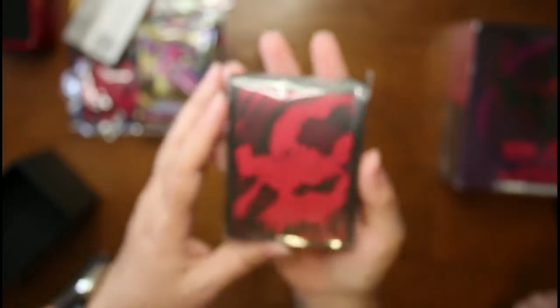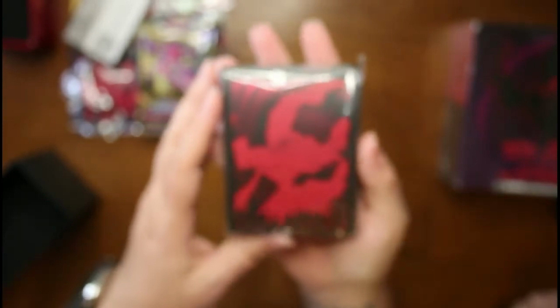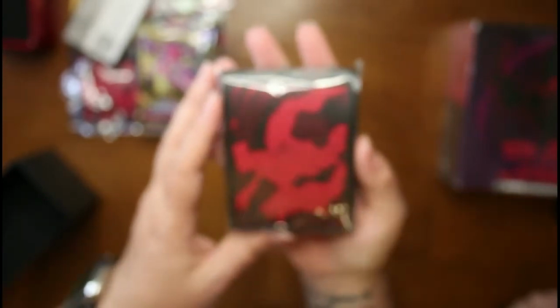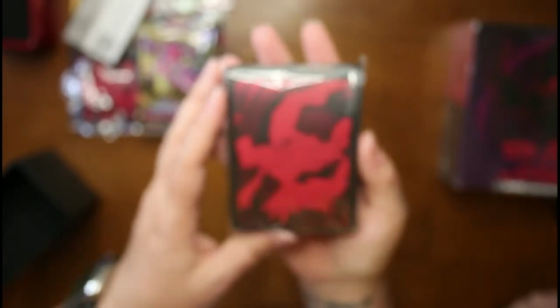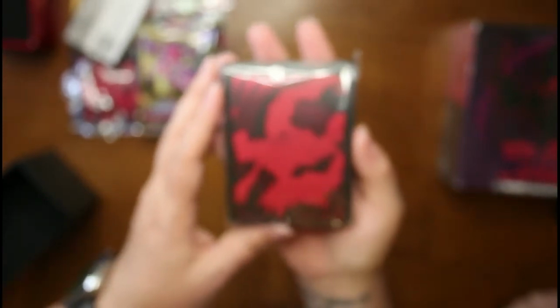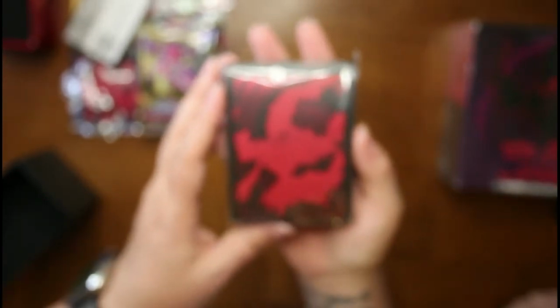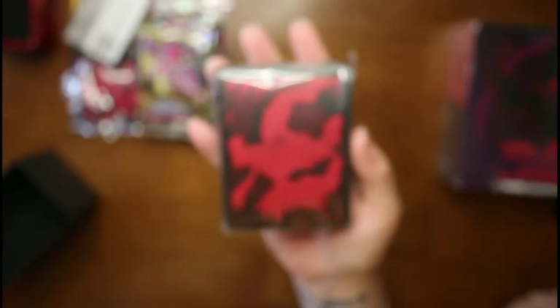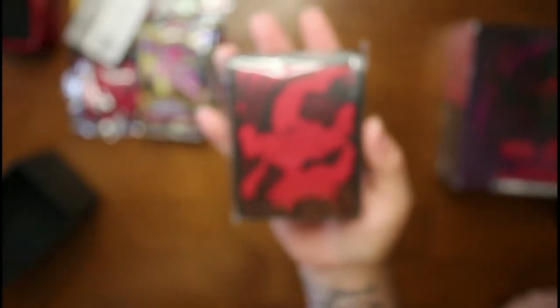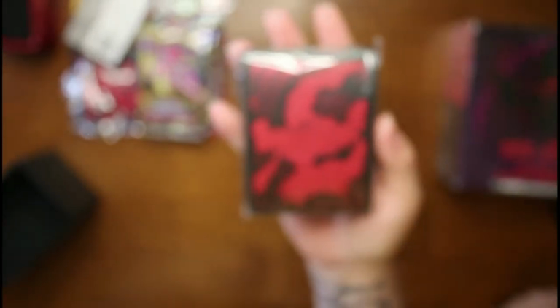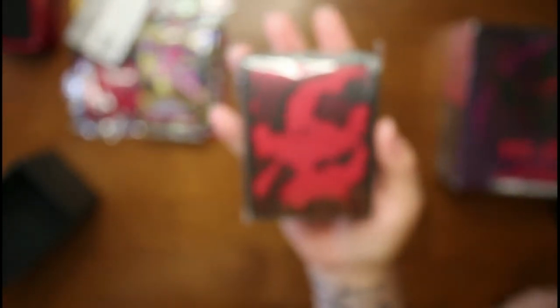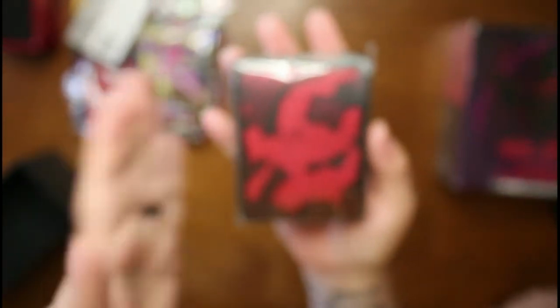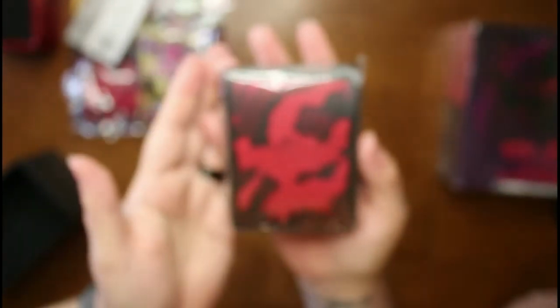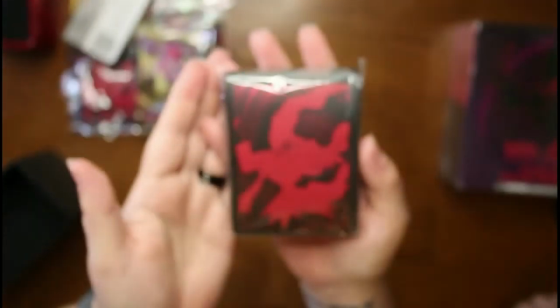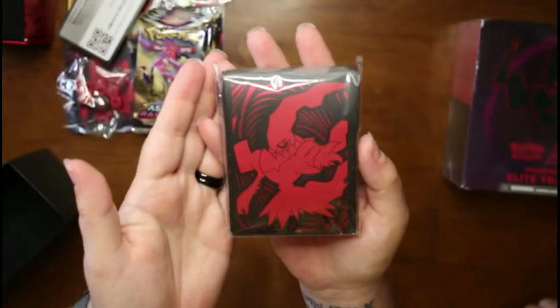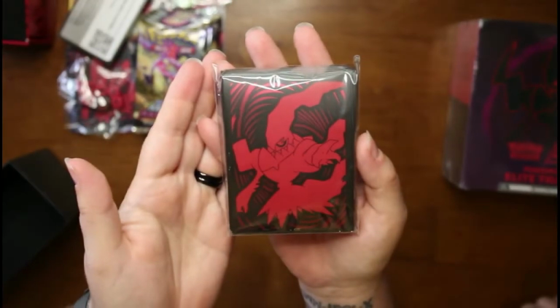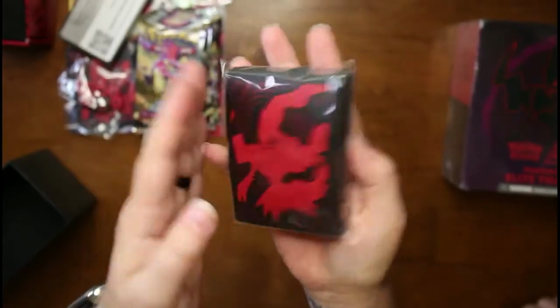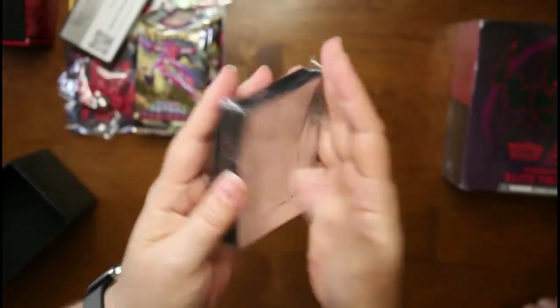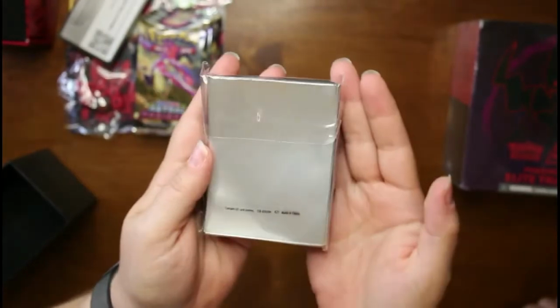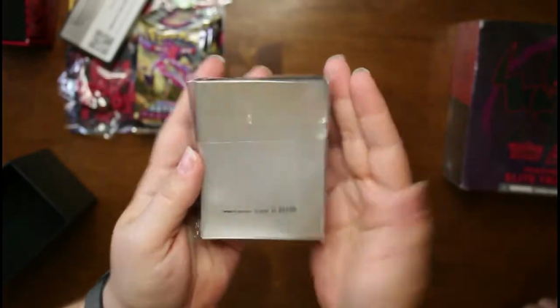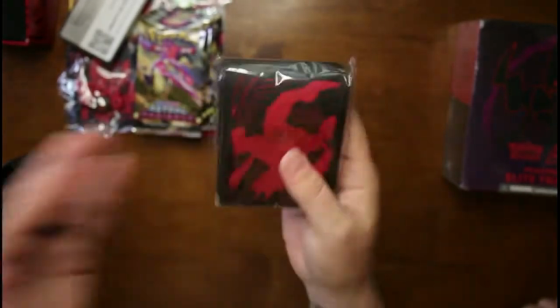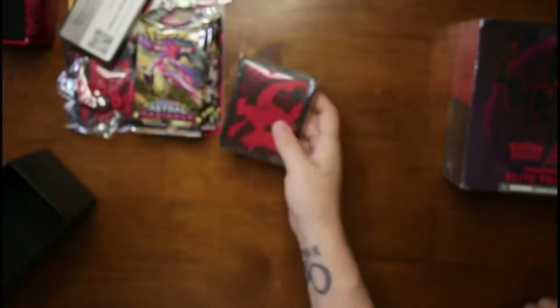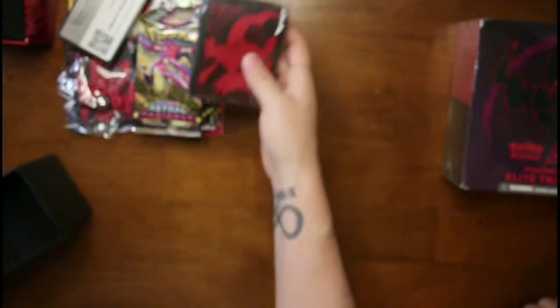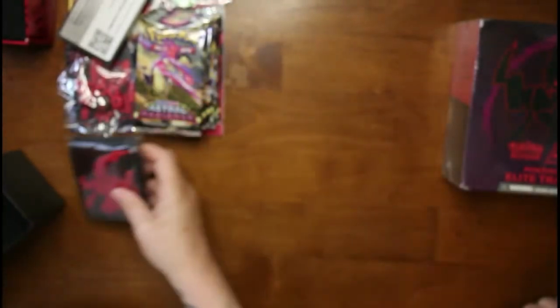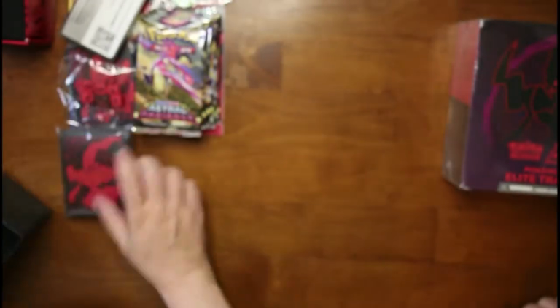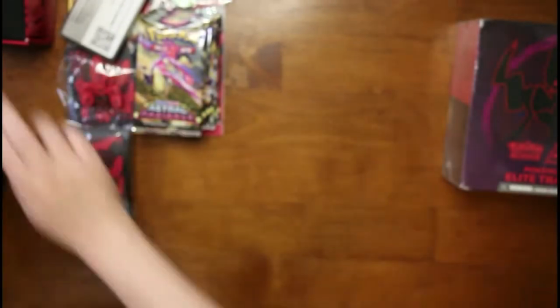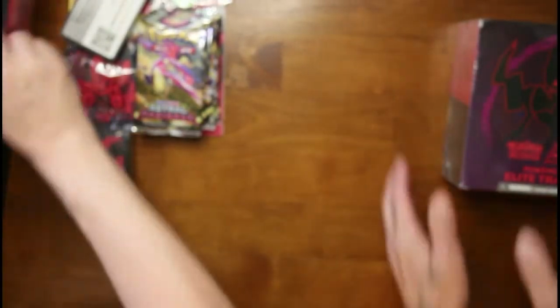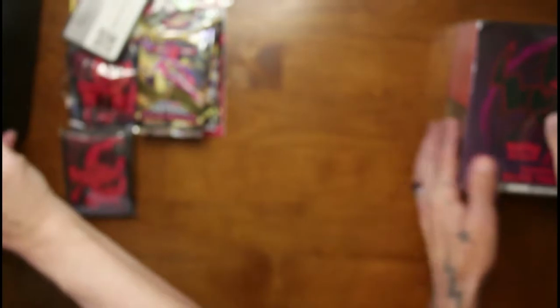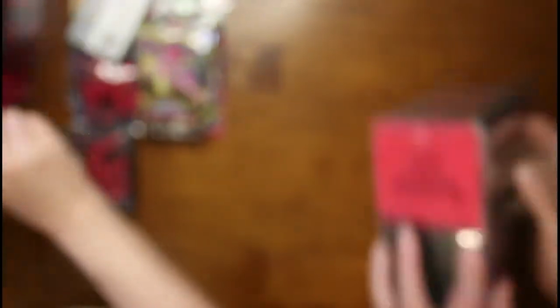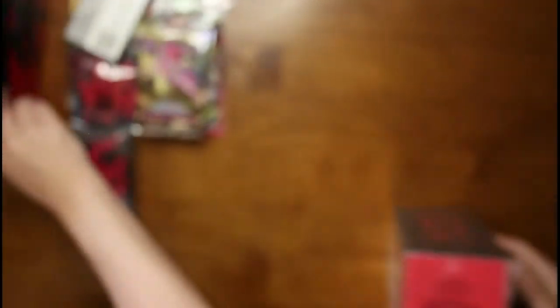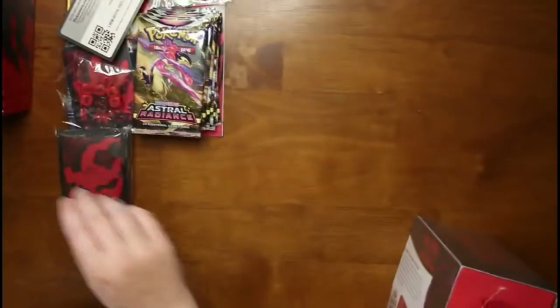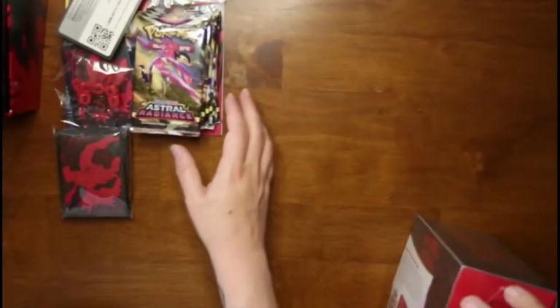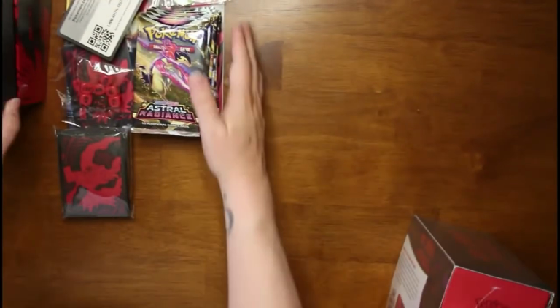And then you get the card sleeves. The camera's been giving me some issues today — I've been recording for a little bit and she's like, I'm done. But there's that one. And then here's the Pokemon Center box — let's break the seal.